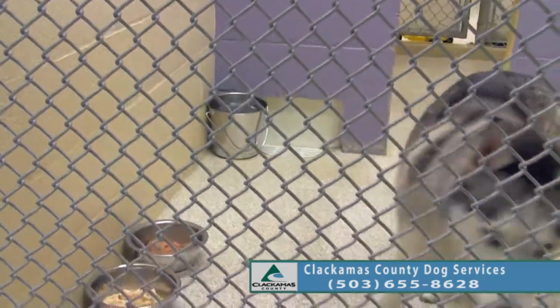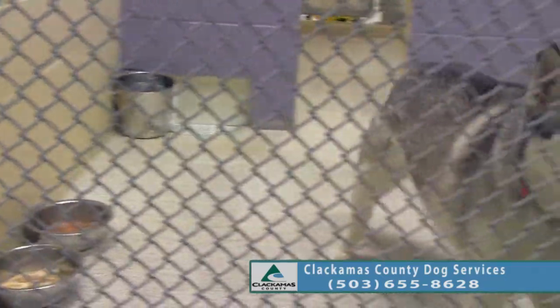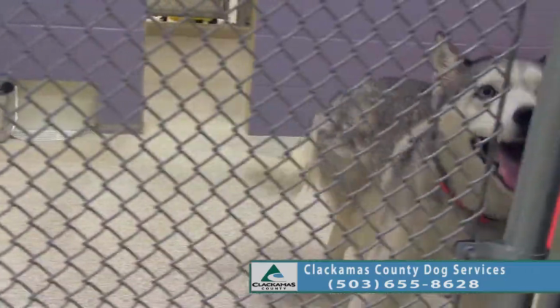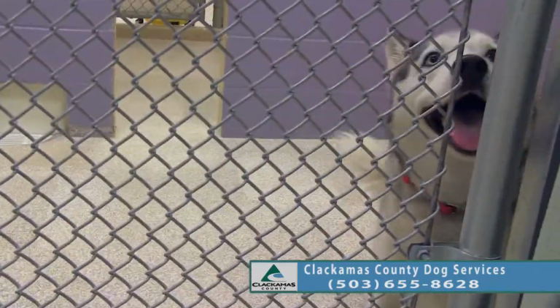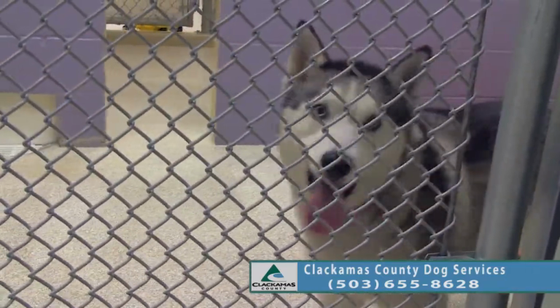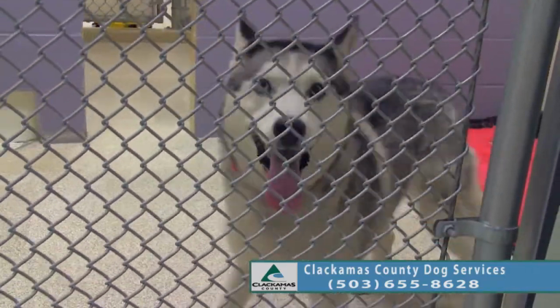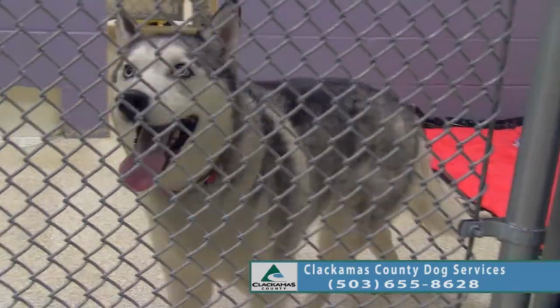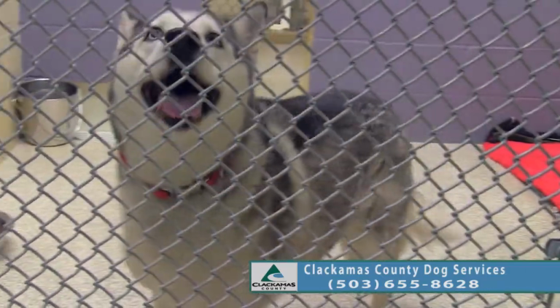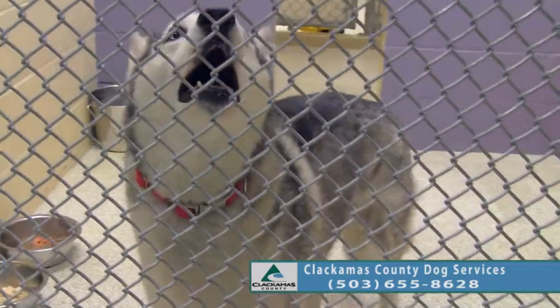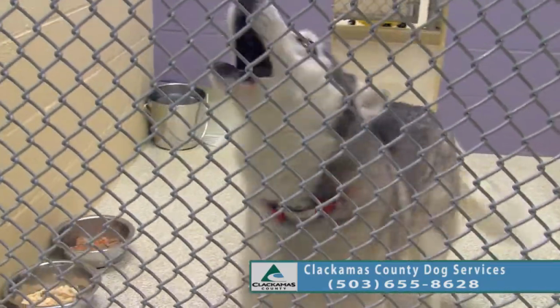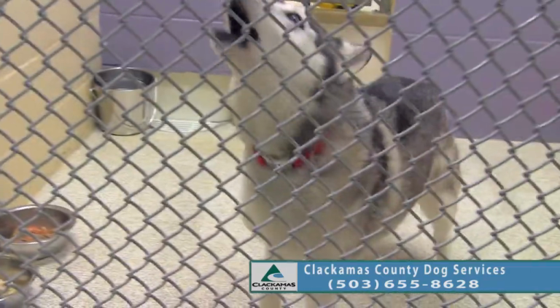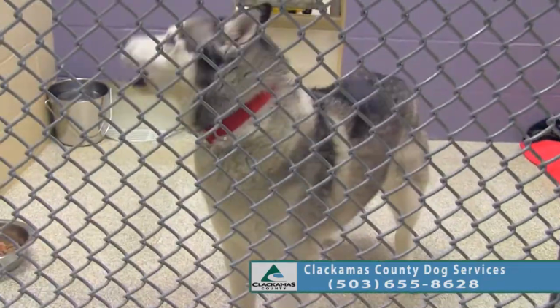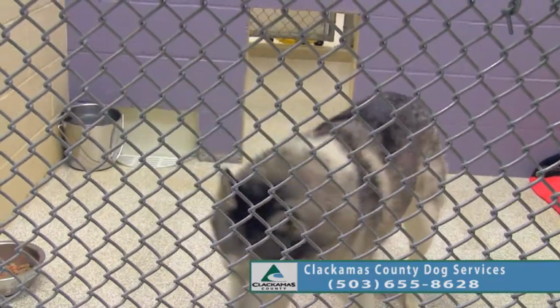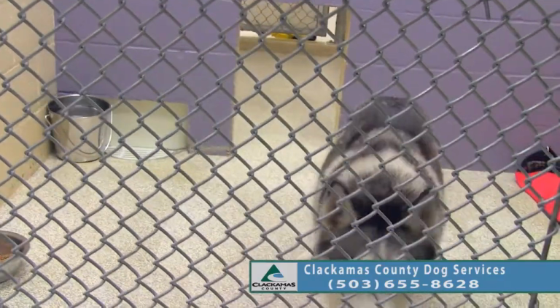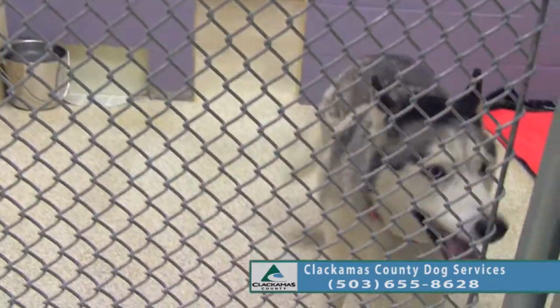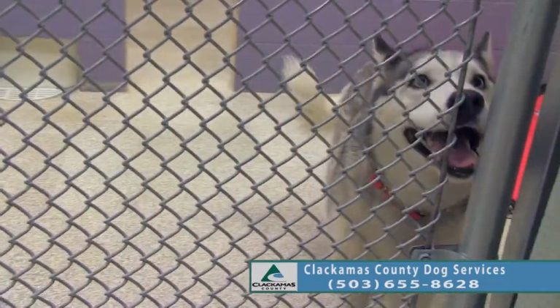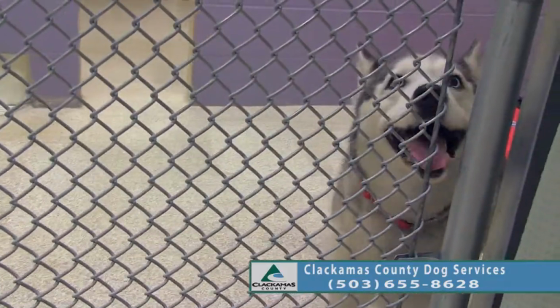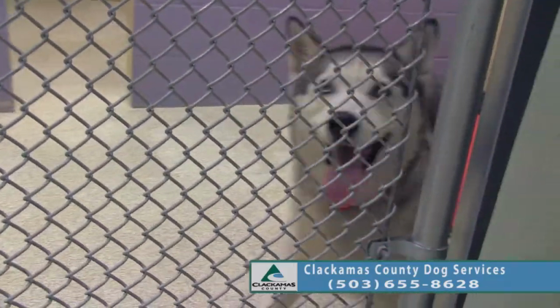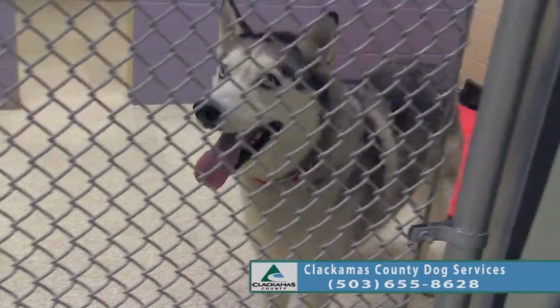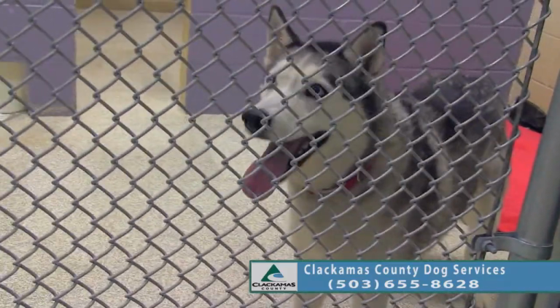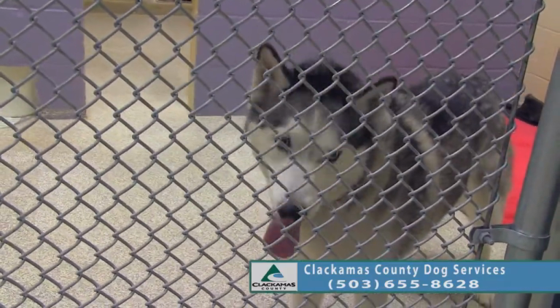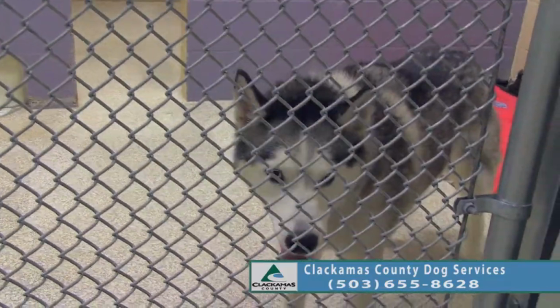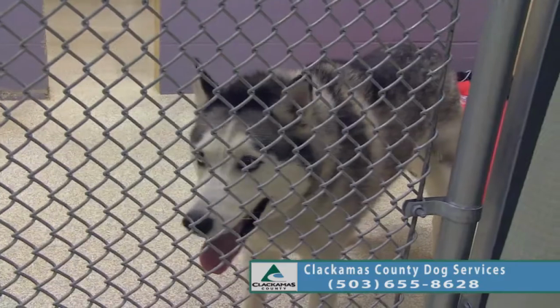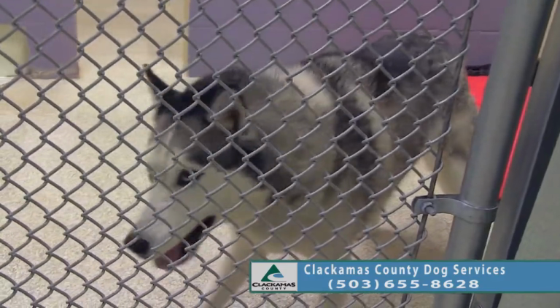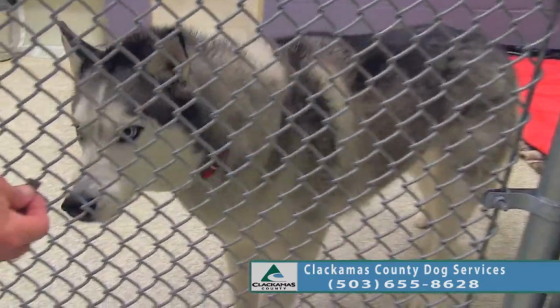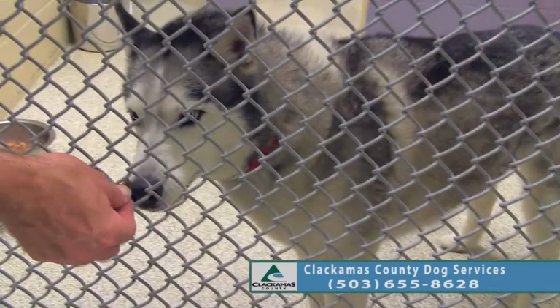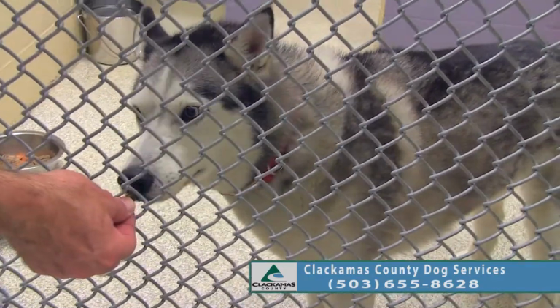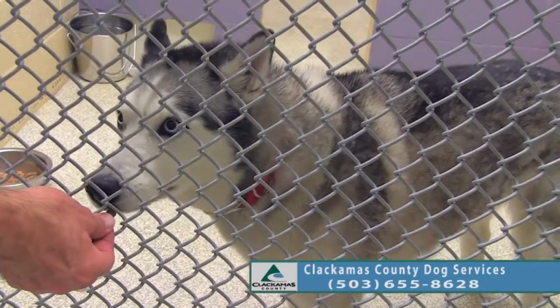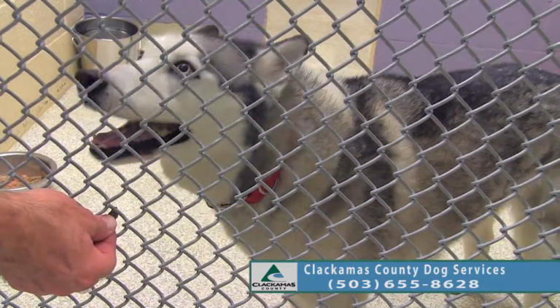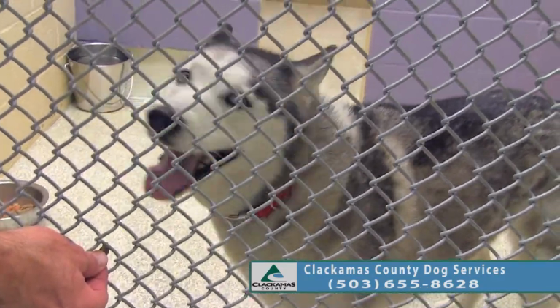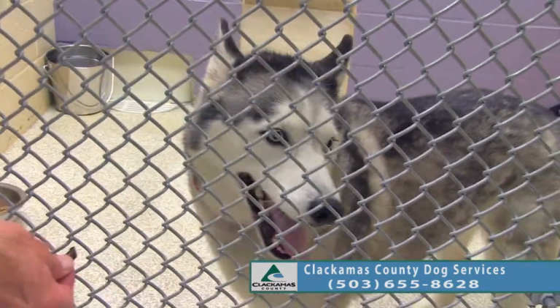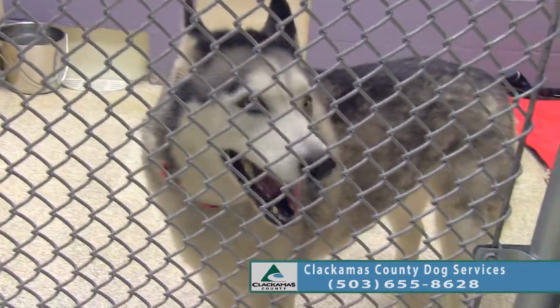This is Rogue. She is about seven years old and she's a typical Siberian Husky — she likes to talk. She's been kind of finicky on her food.